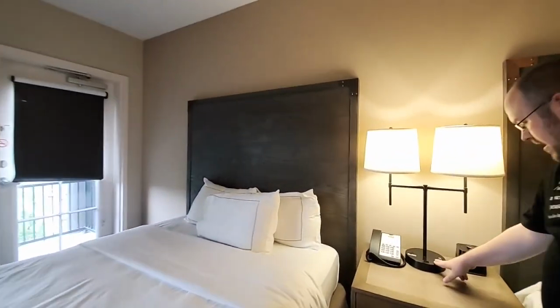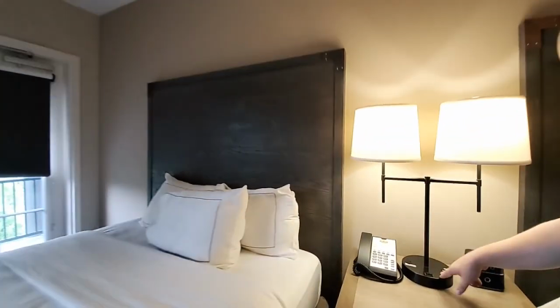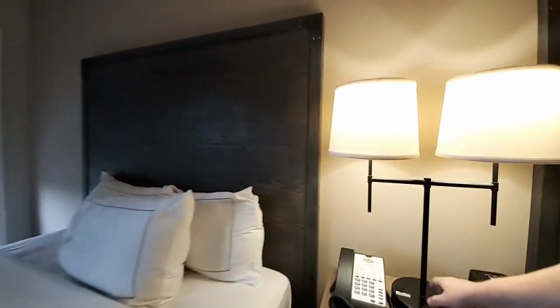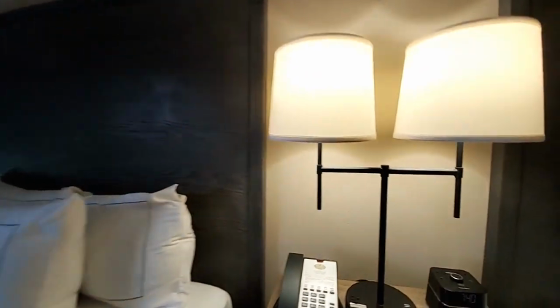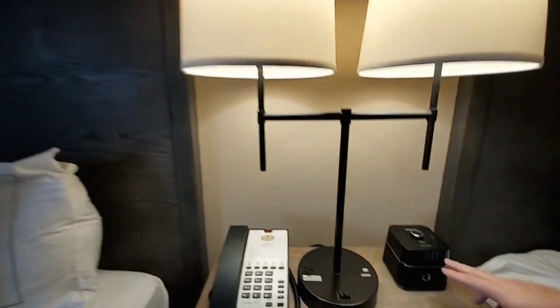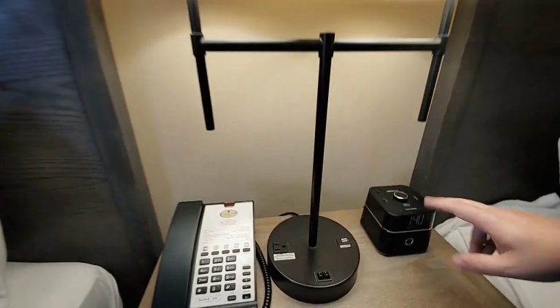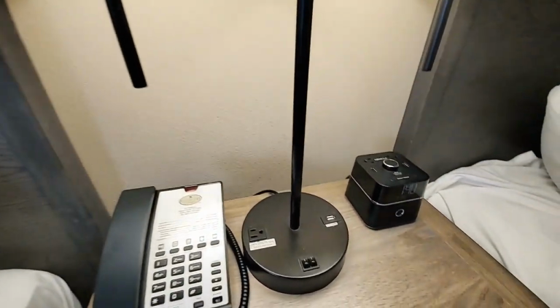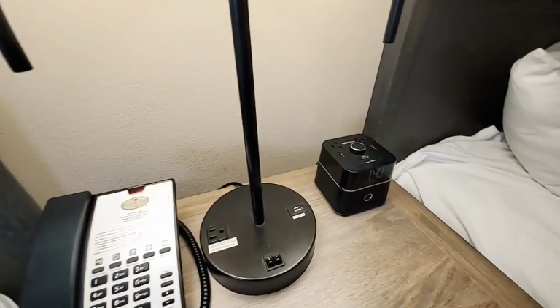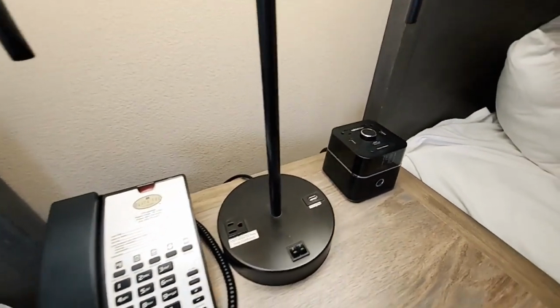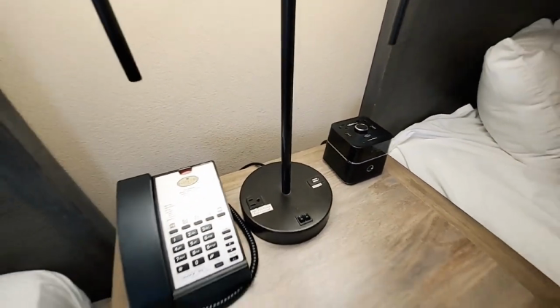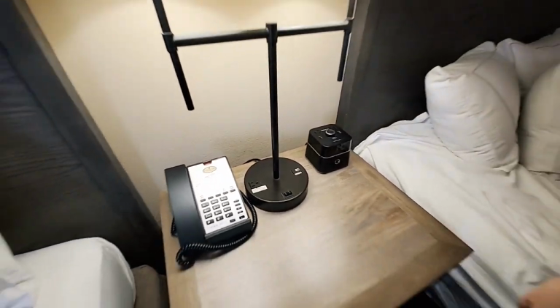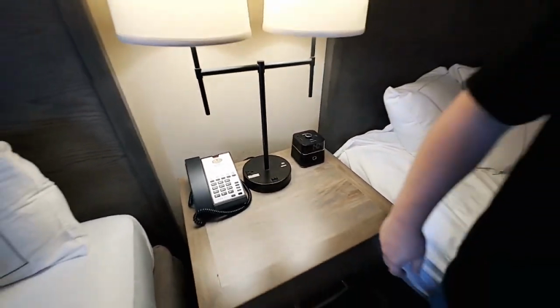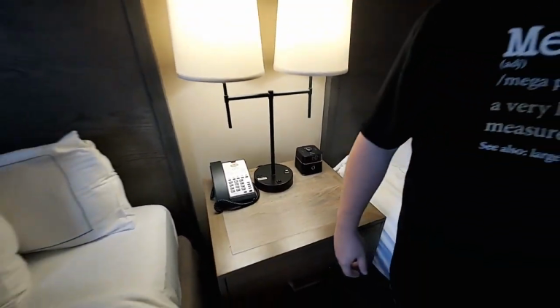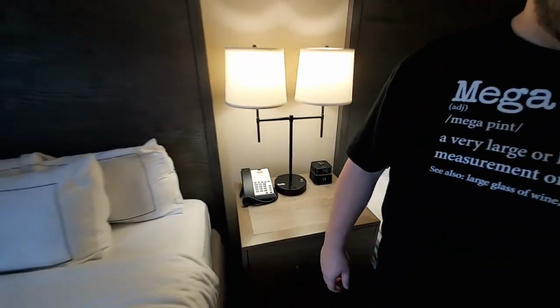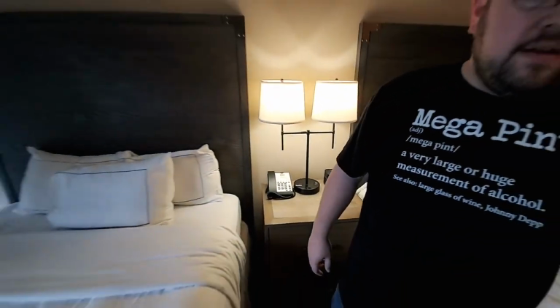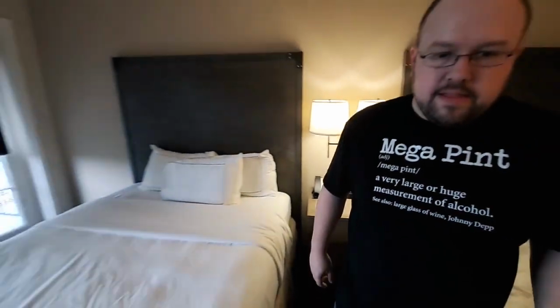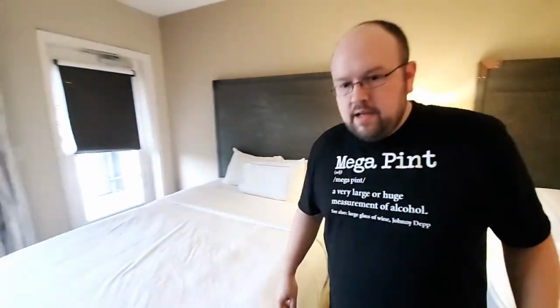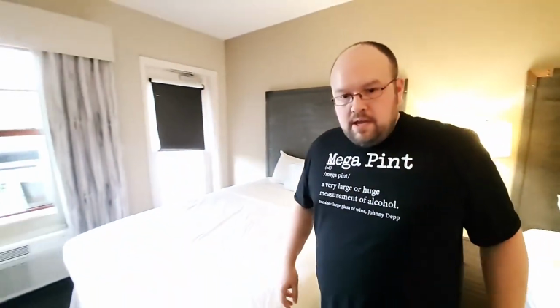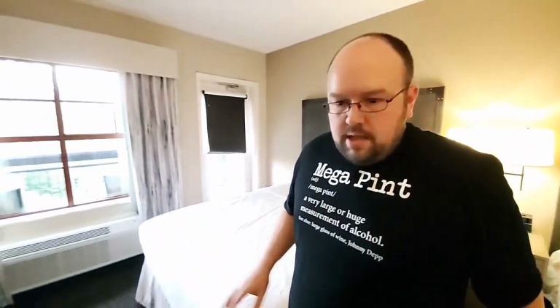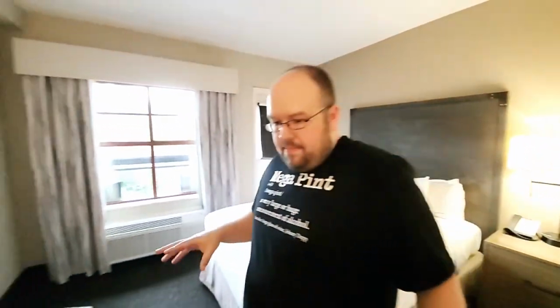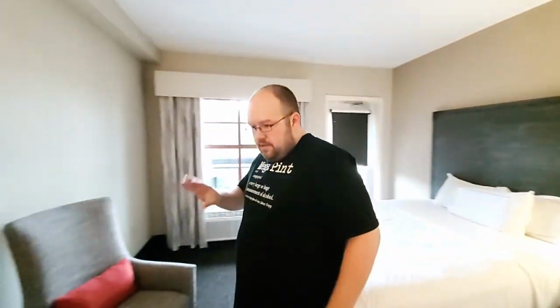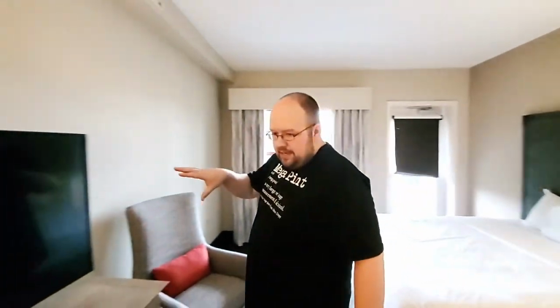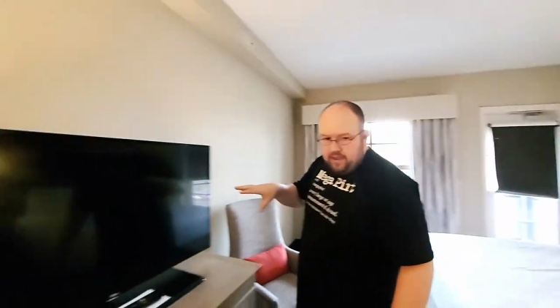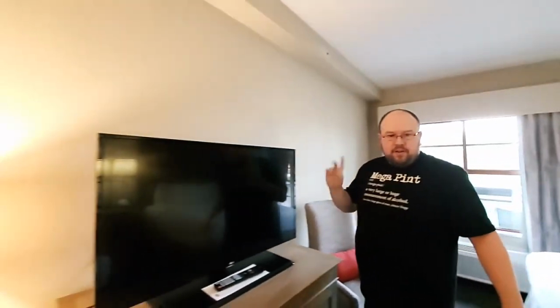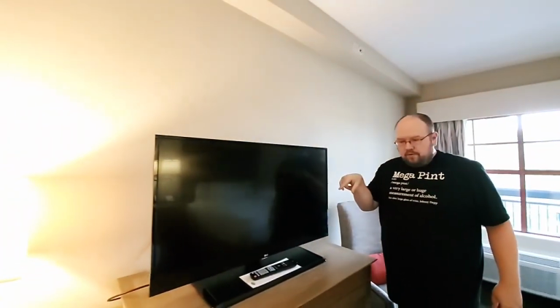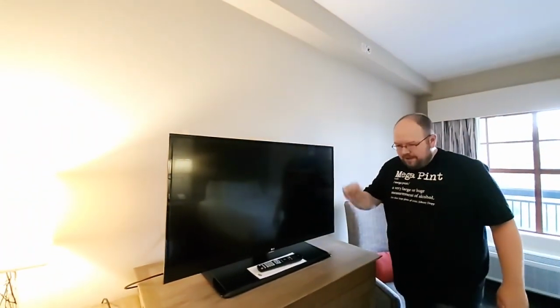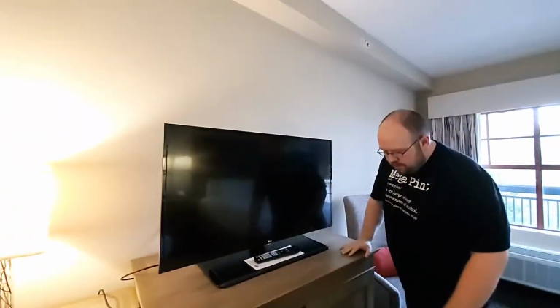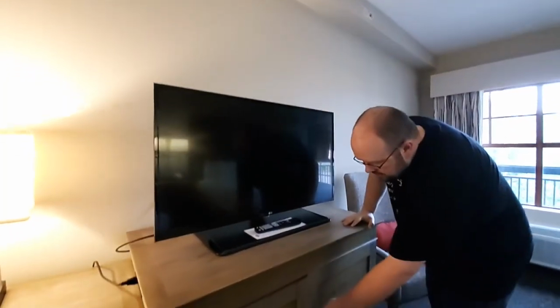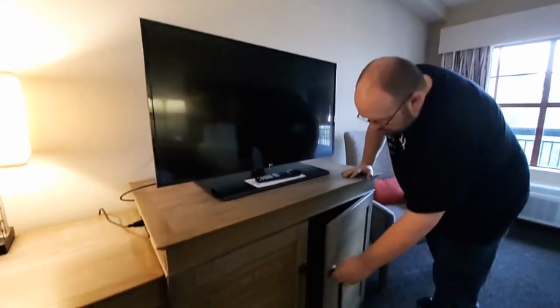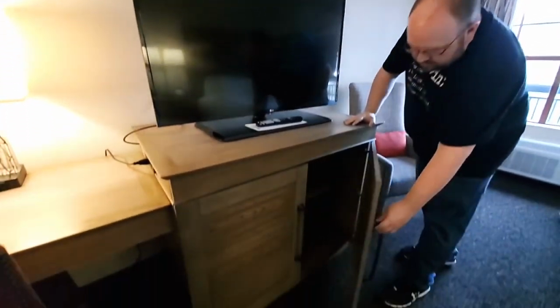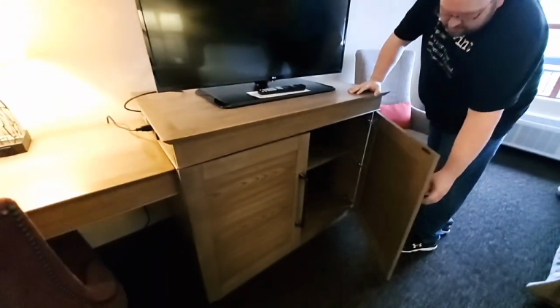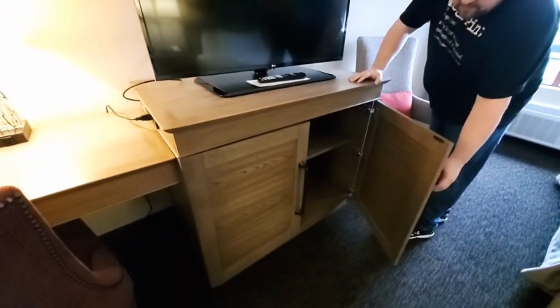Right behind me there's a plug, USB clock, two USBs, and two plugs — so a lot of places to plug in. Then right behind you is a second TV — one in the living room, one in the bedroom. And you have plenty of storage down below as well.